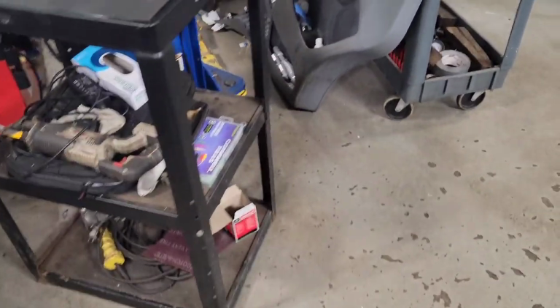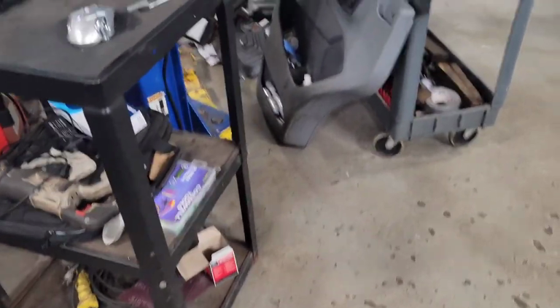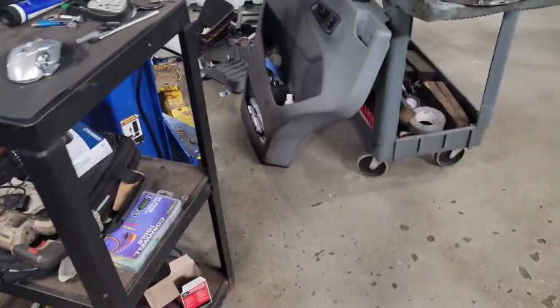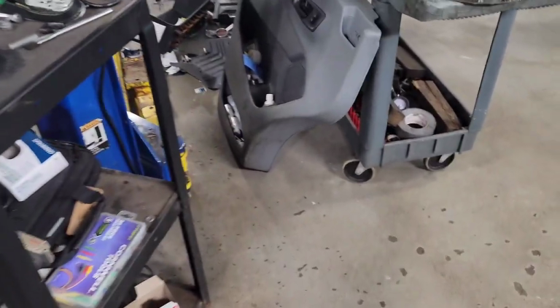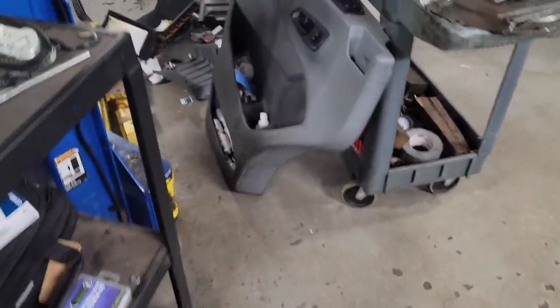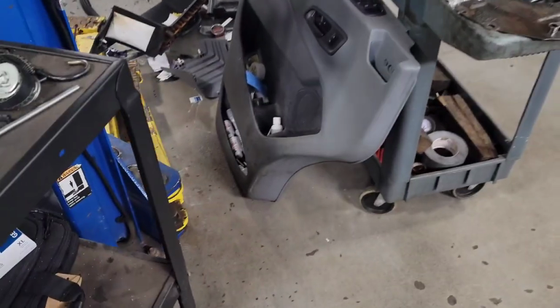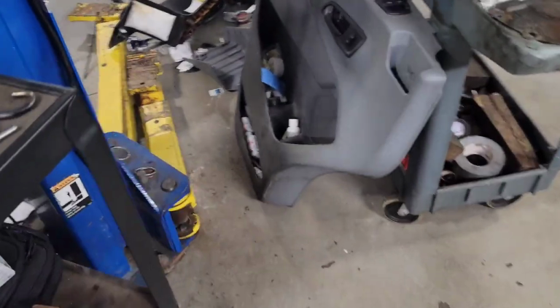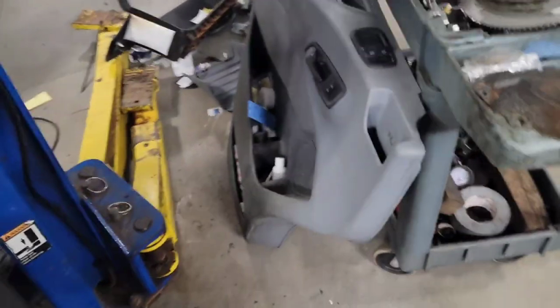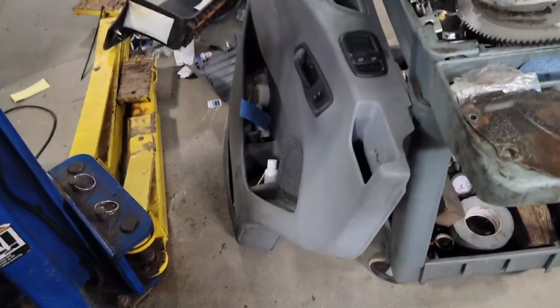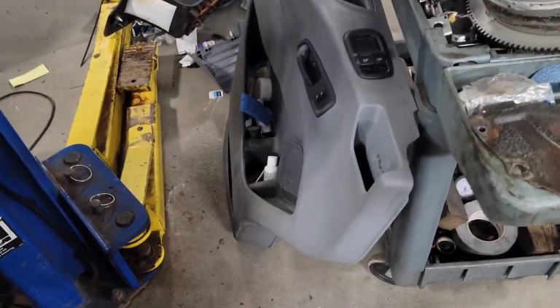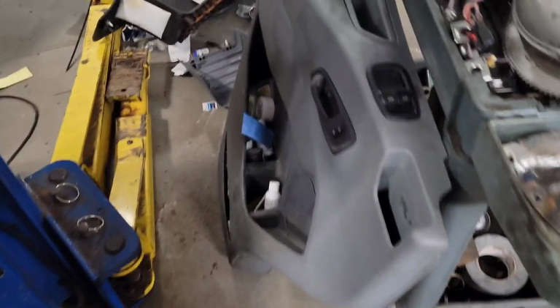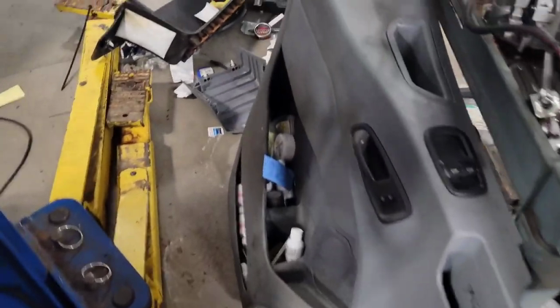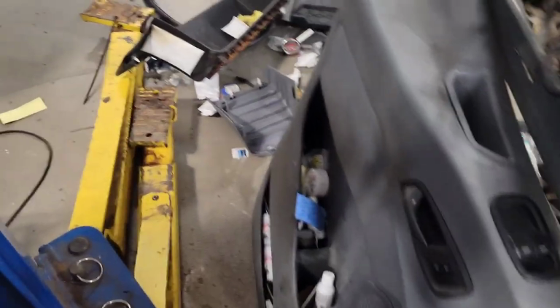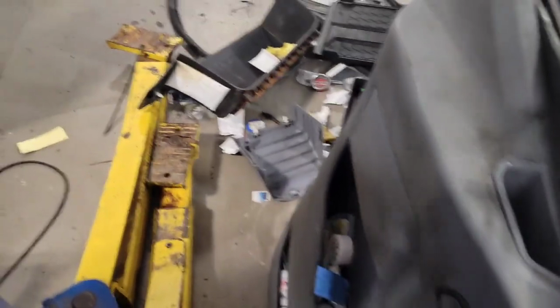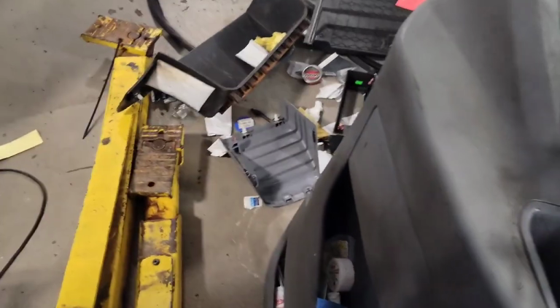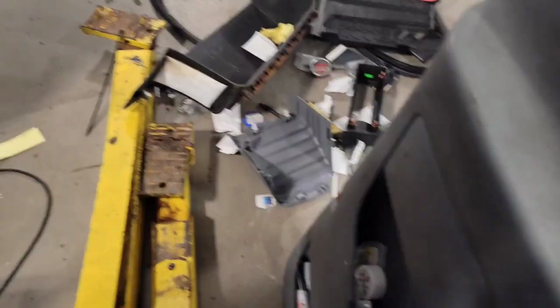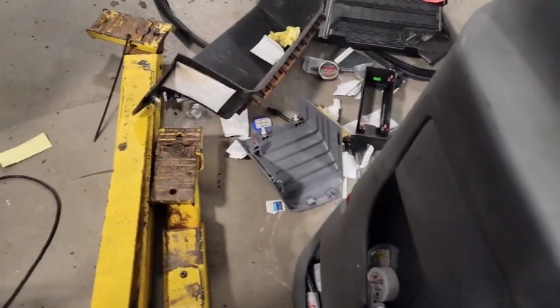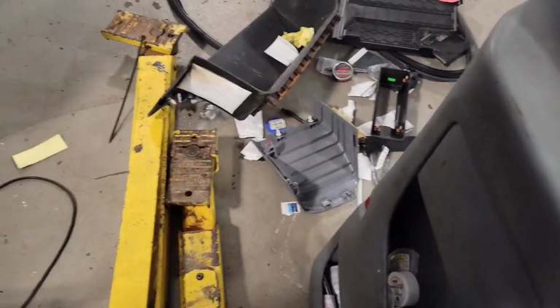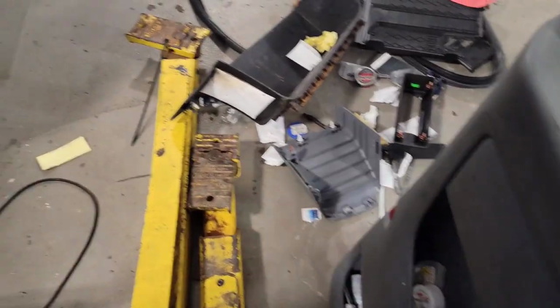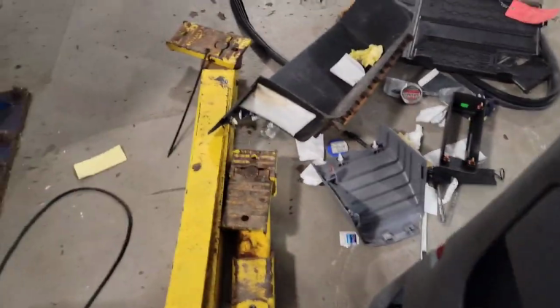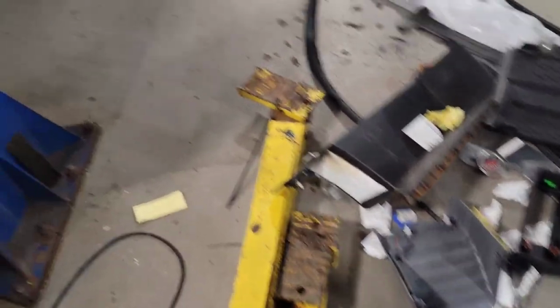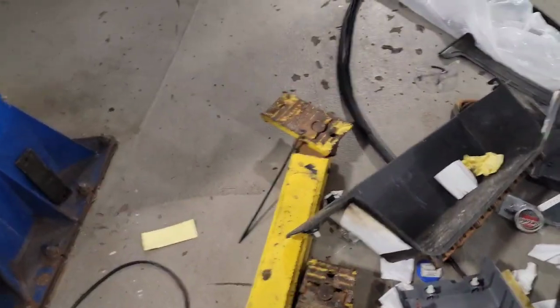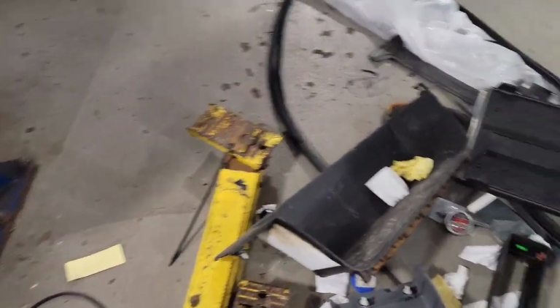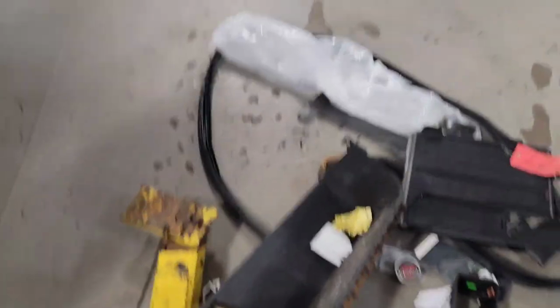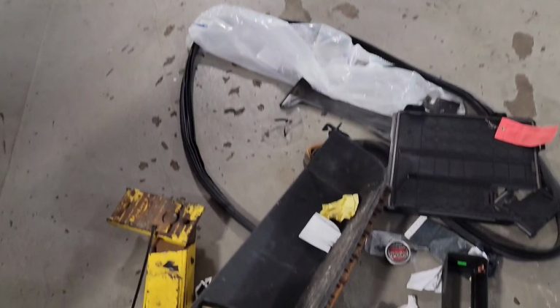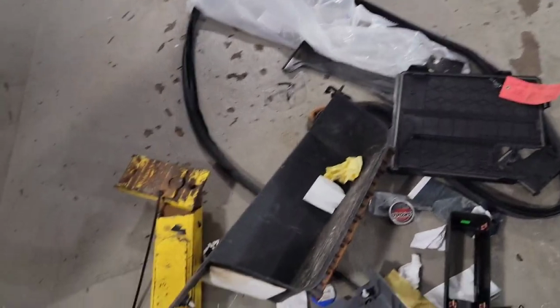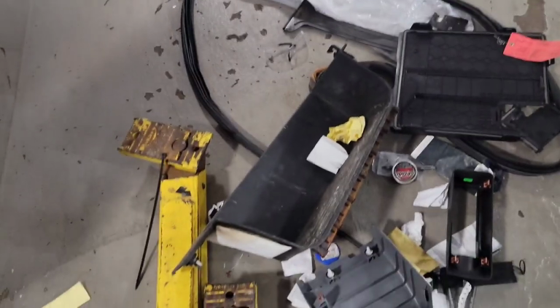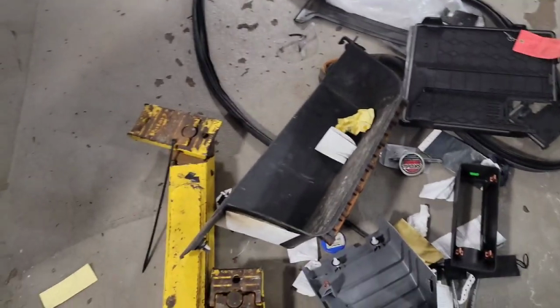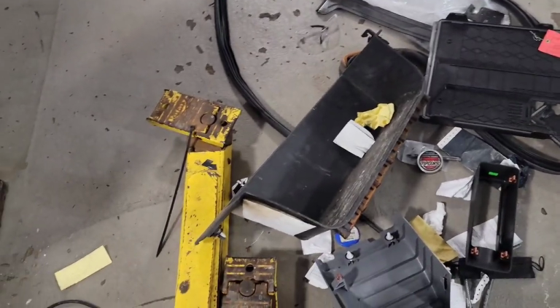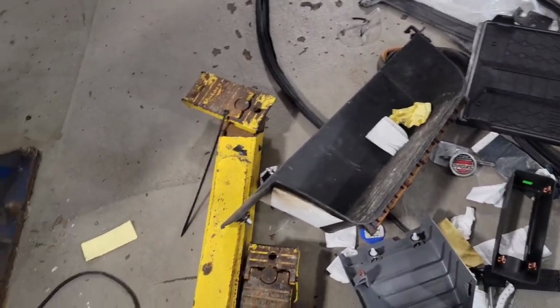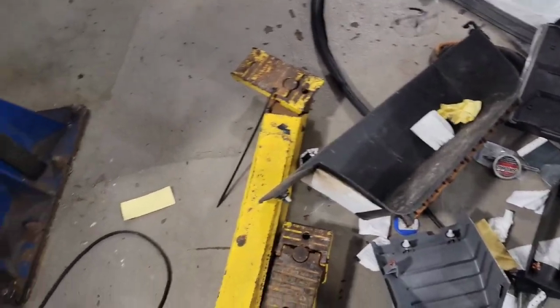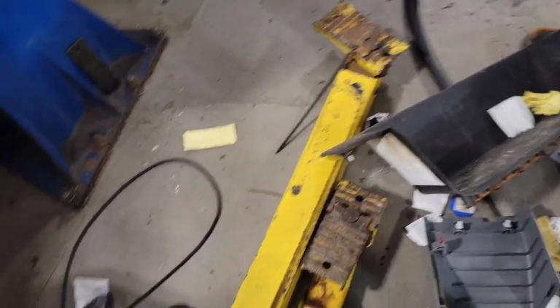A little bit of a mess — all this junk, garbage, and hydraulic oil filled underneath the mat and everything else. A little bit of a mess.